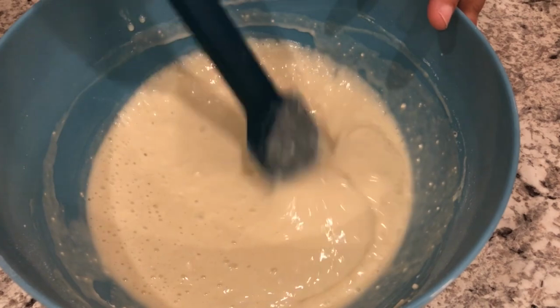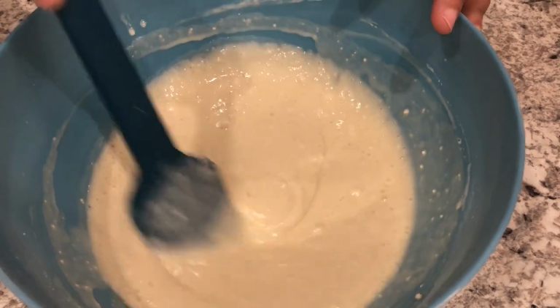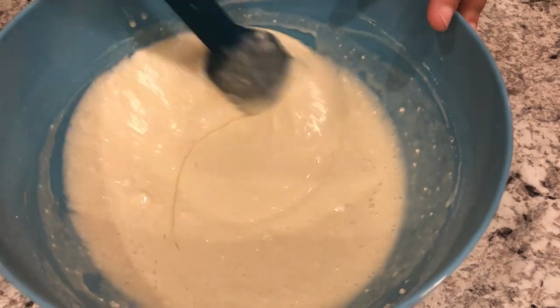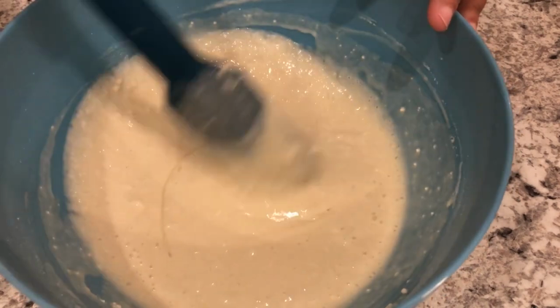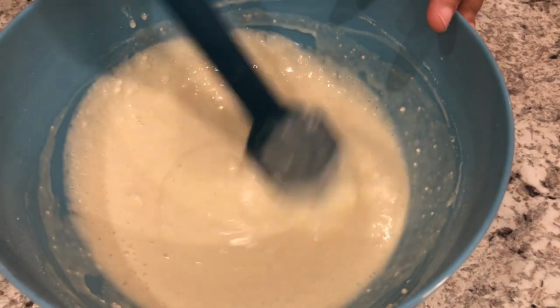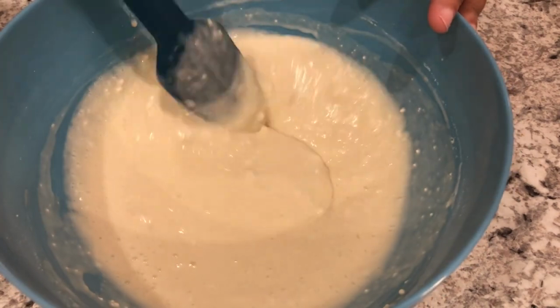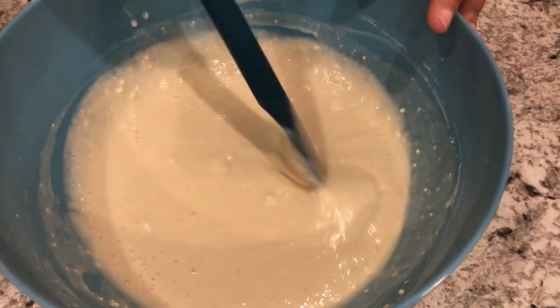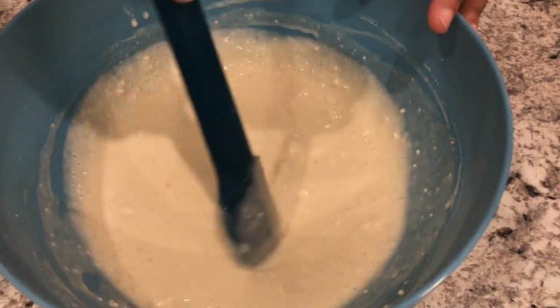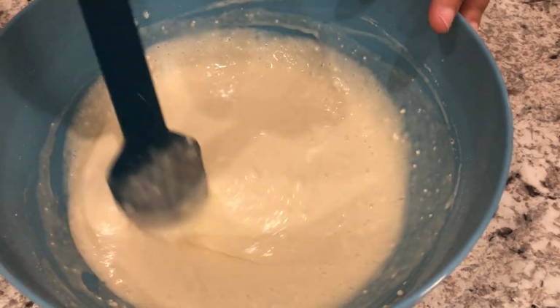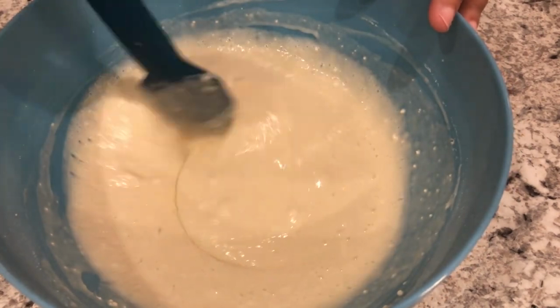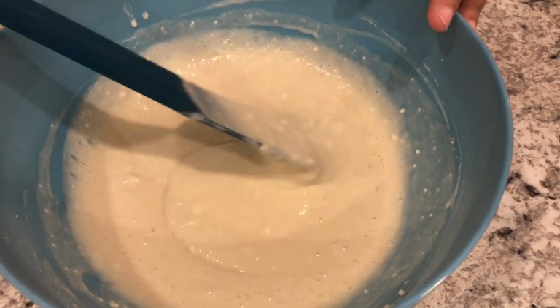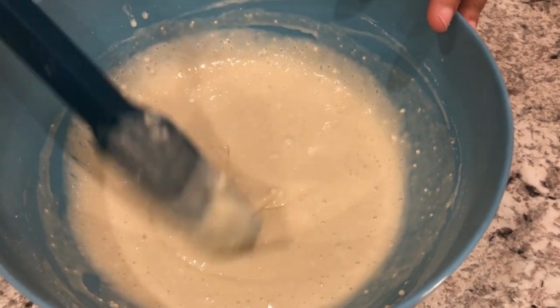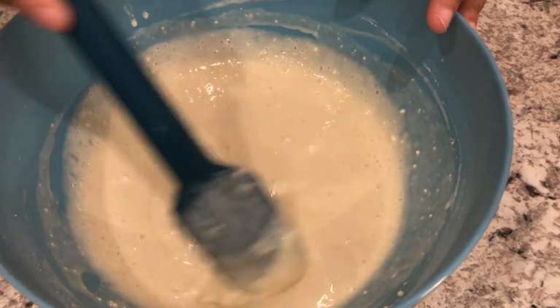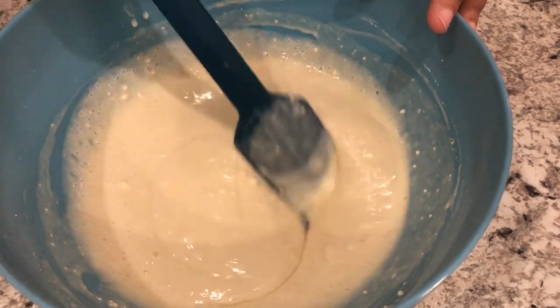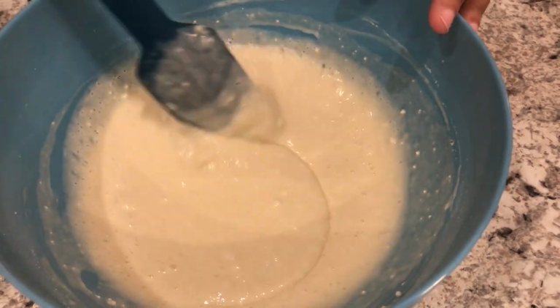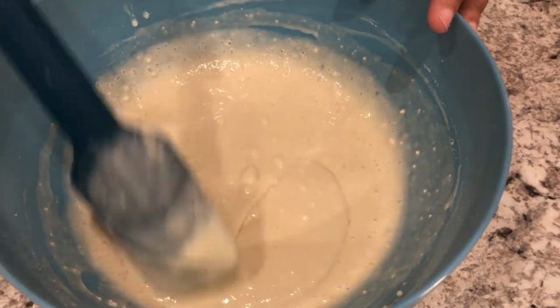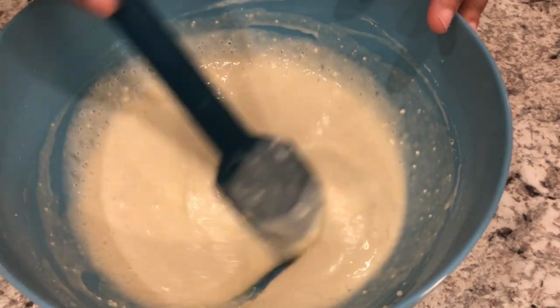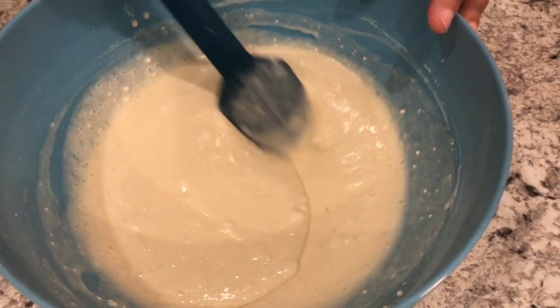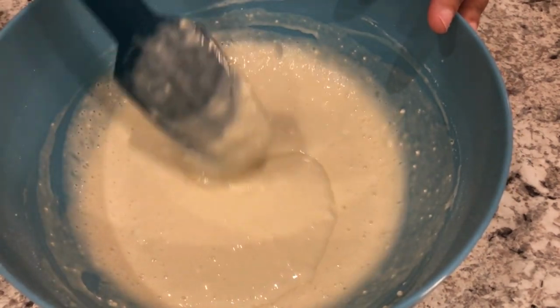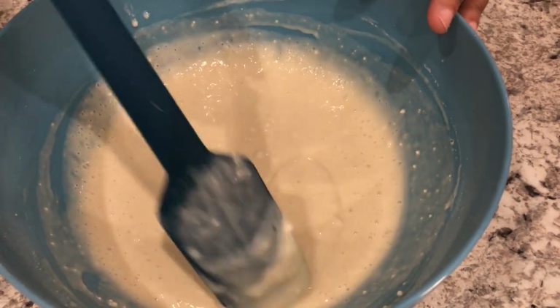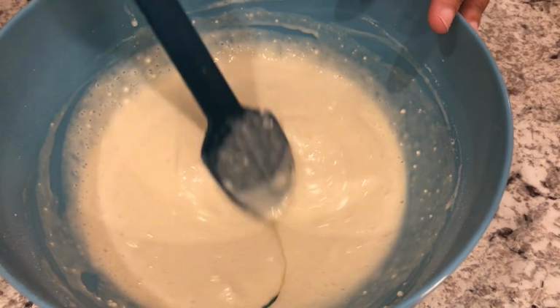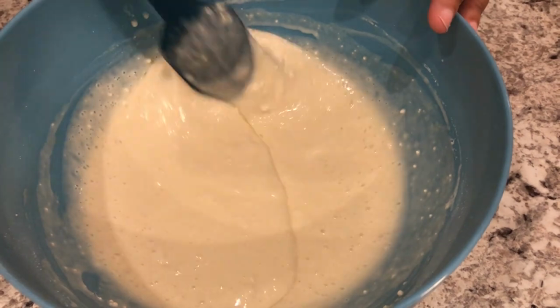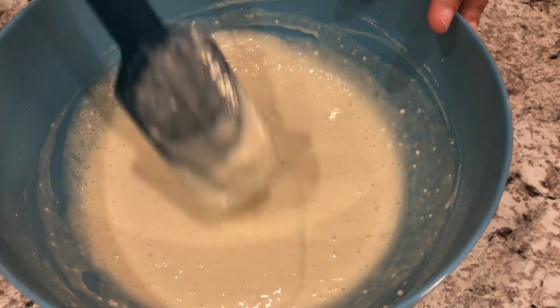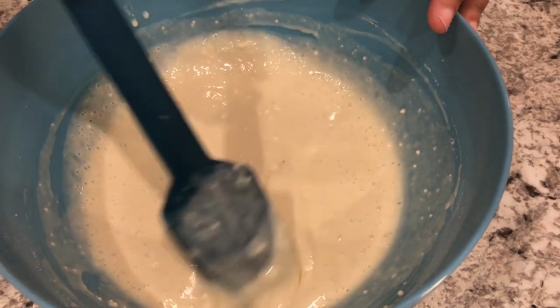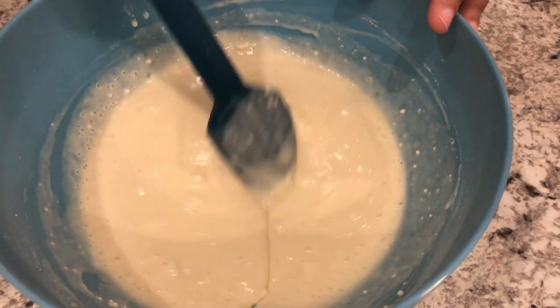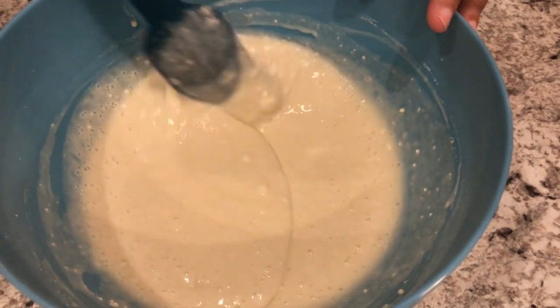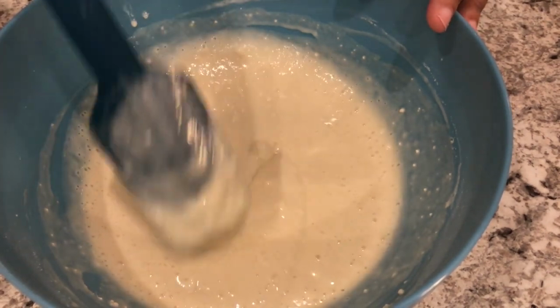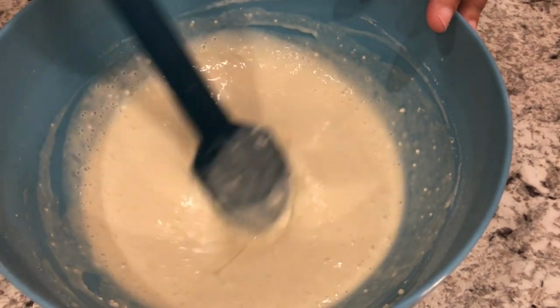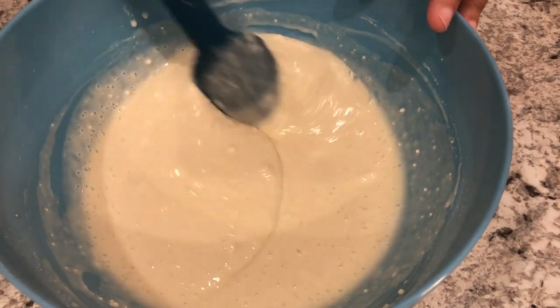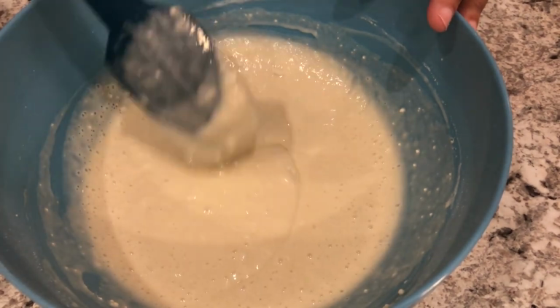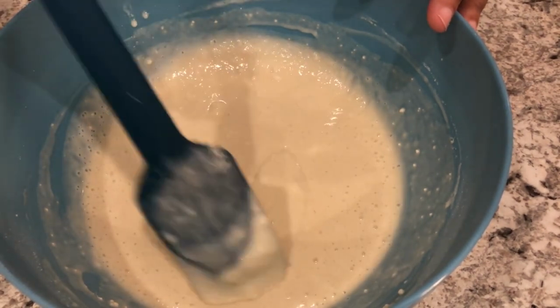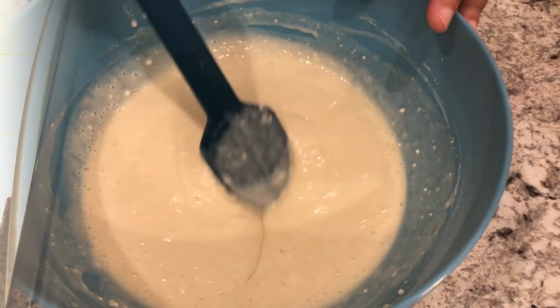My pancake batter is ready. The batter will be slightly lumpy and that is okay, so next we're going to head over to the griddle.